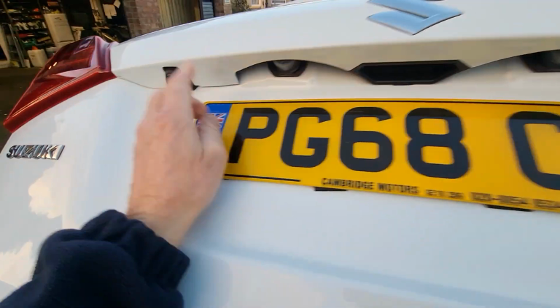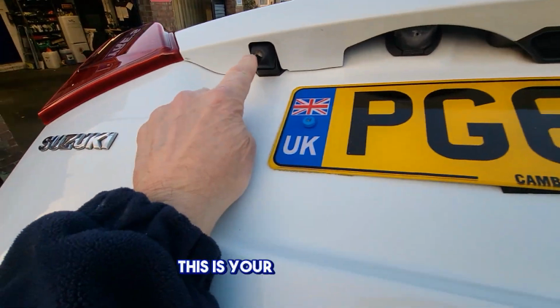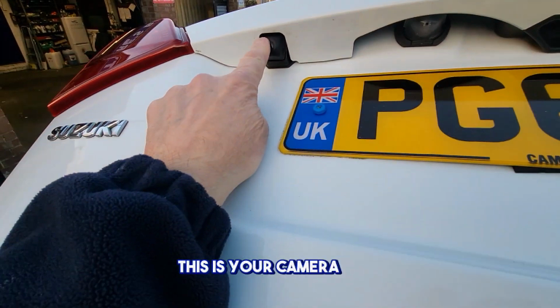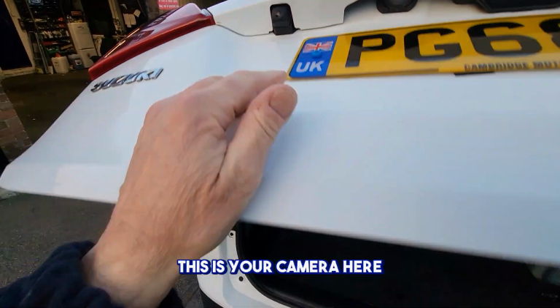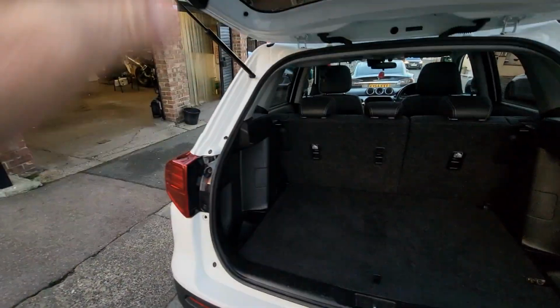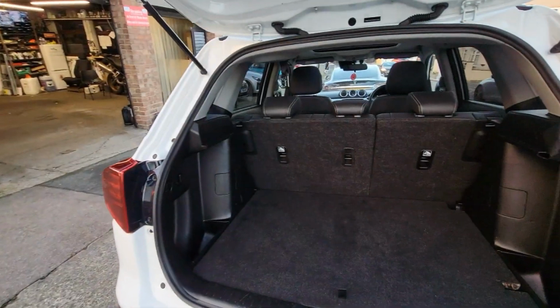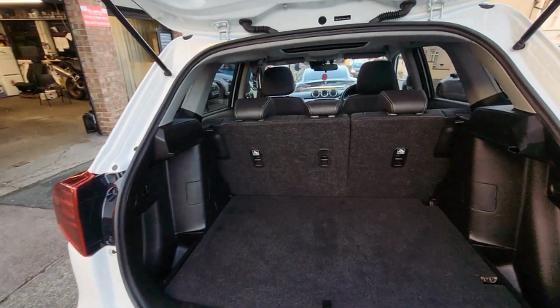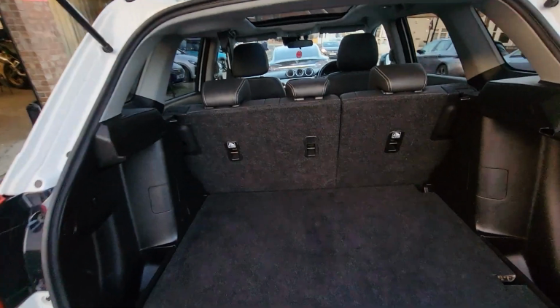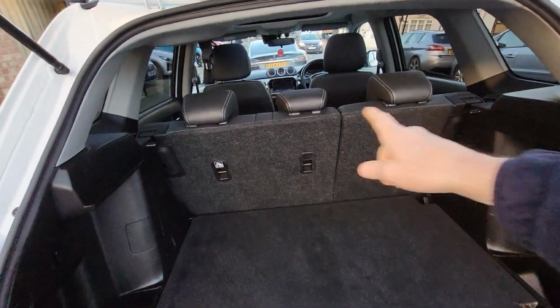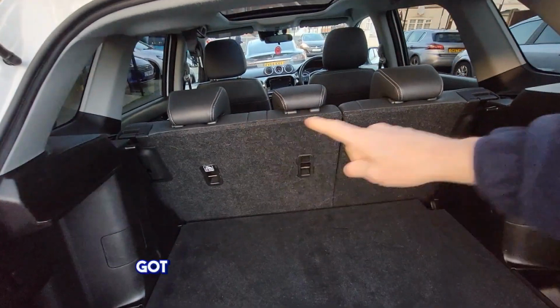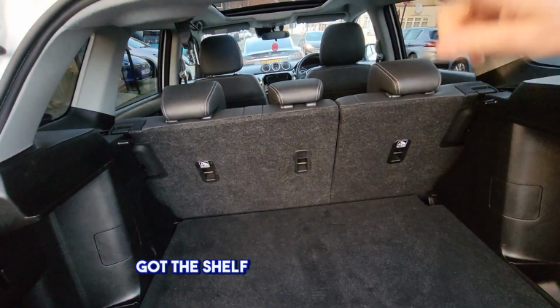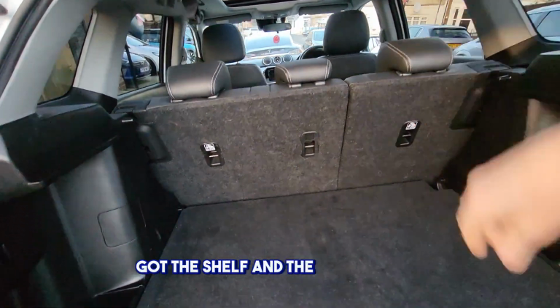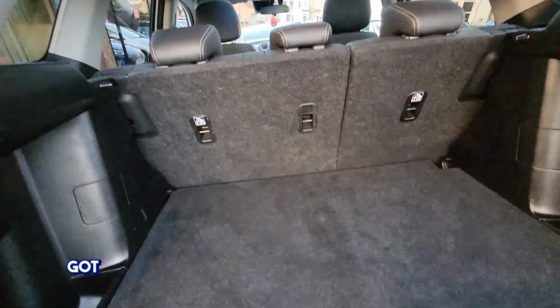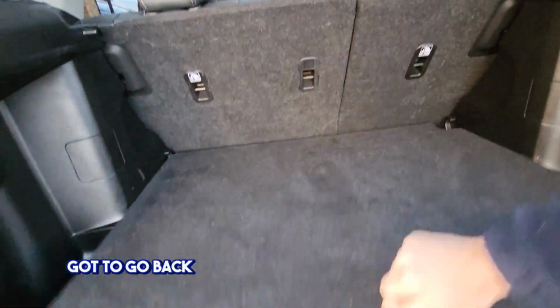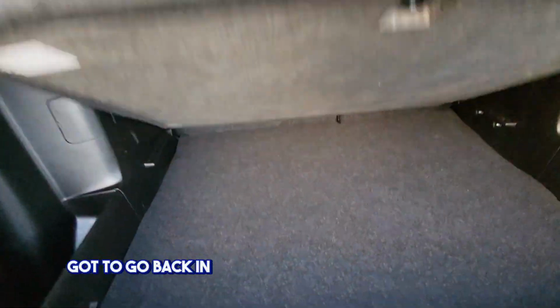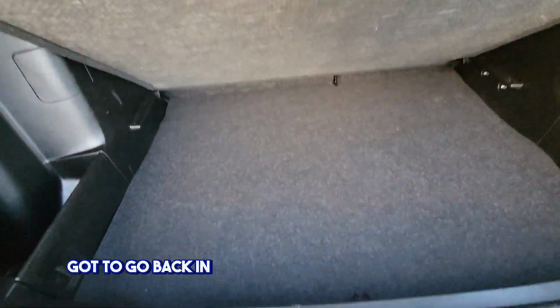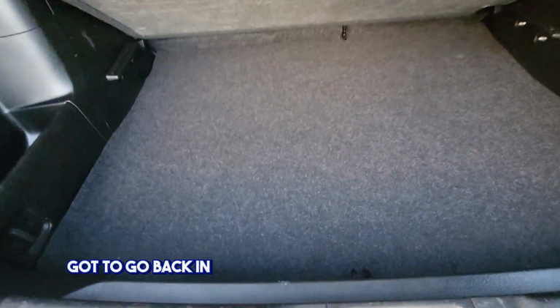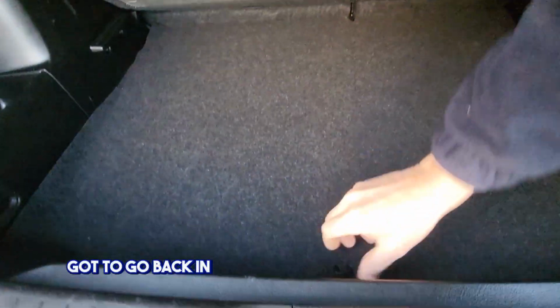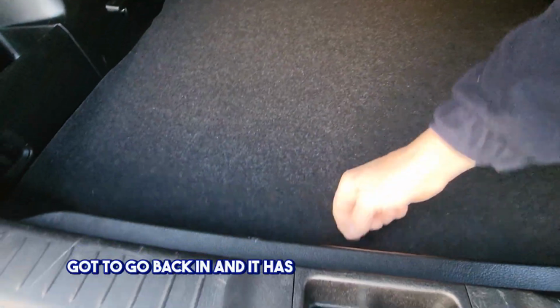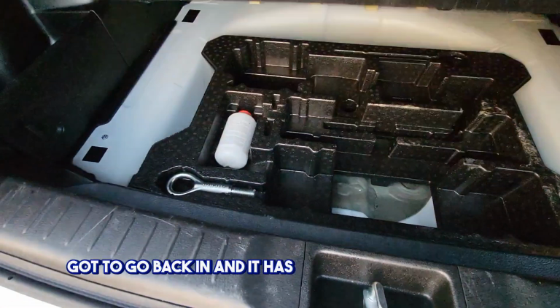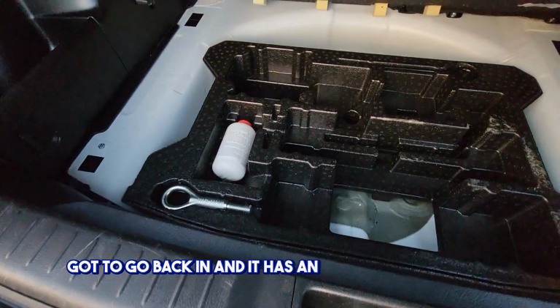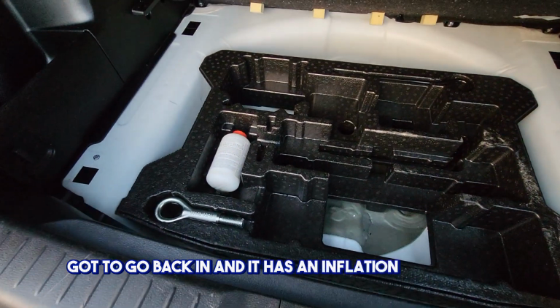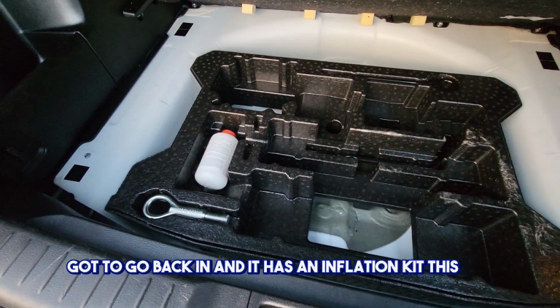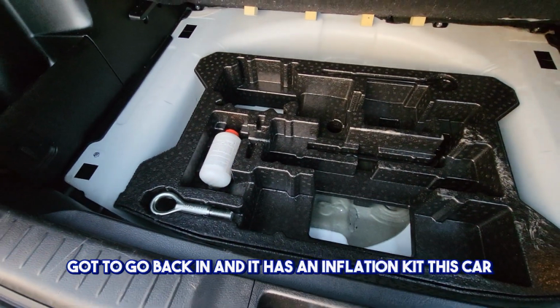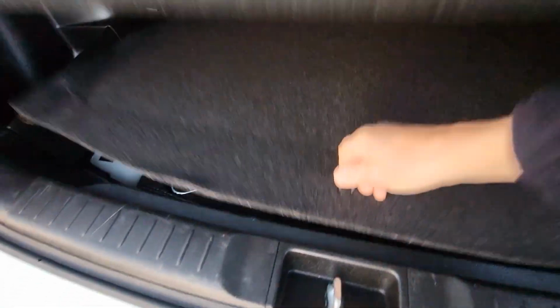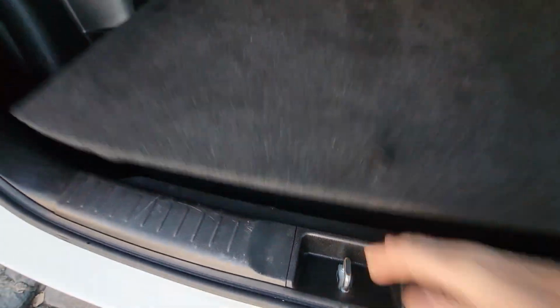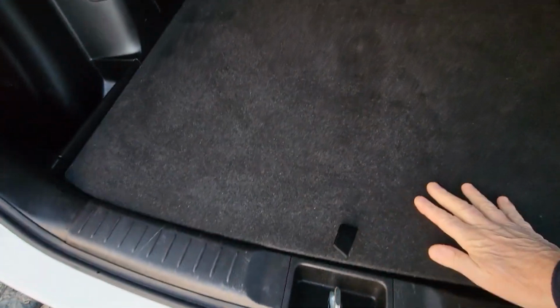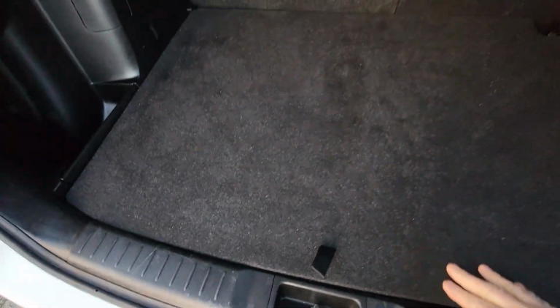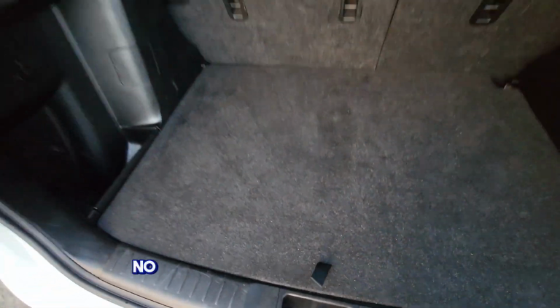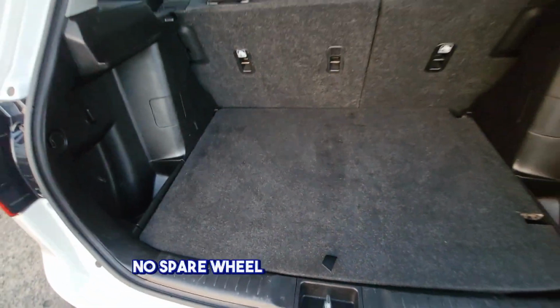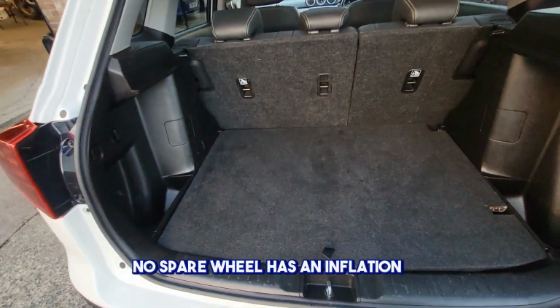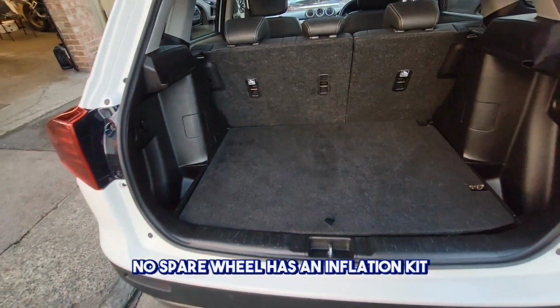This is your camera here. I've got the shelf from the garage — I'll put that back in. This car has an inflation kit; no spare wheel, it has an inflation kit.